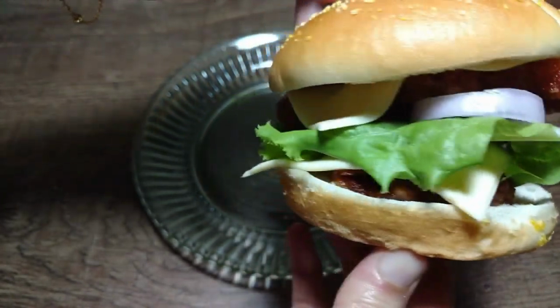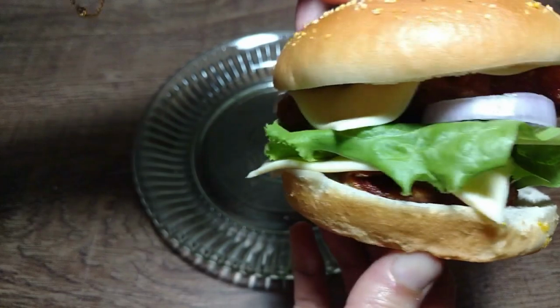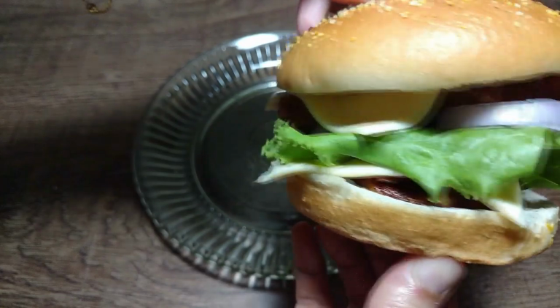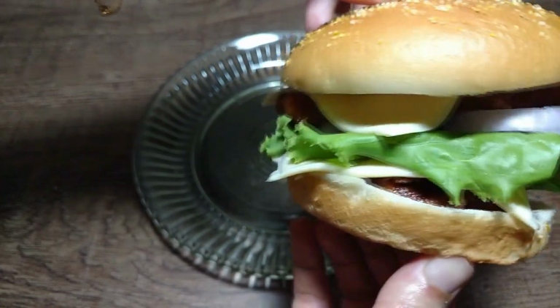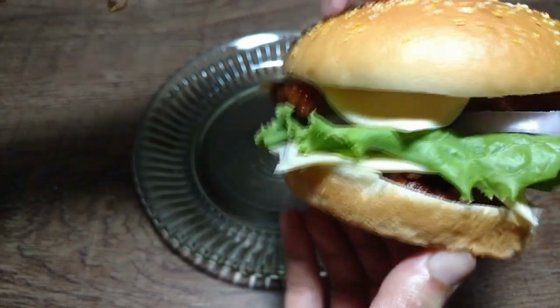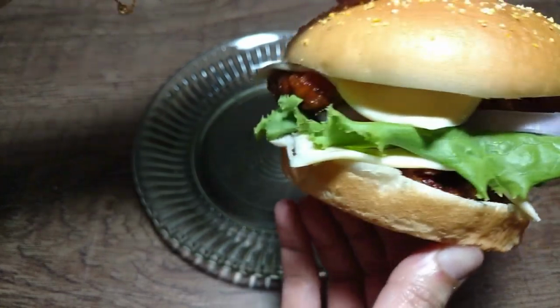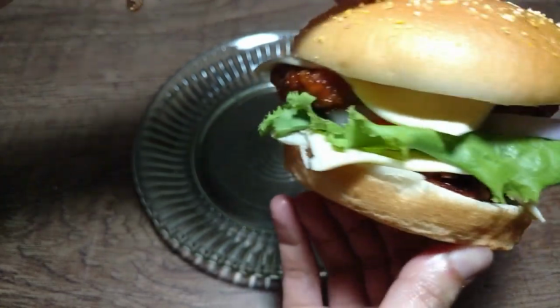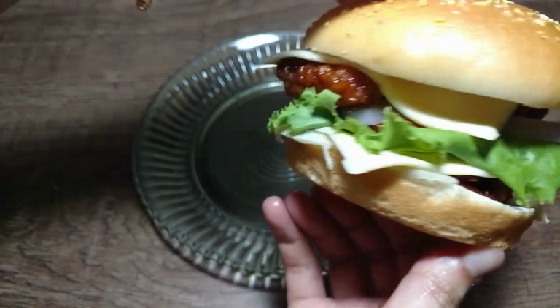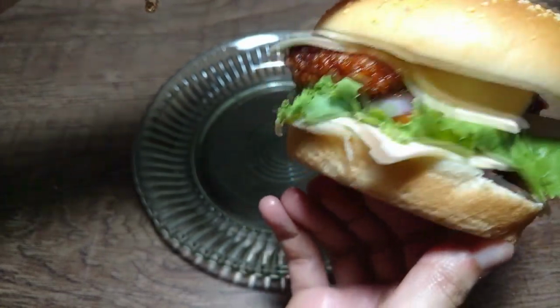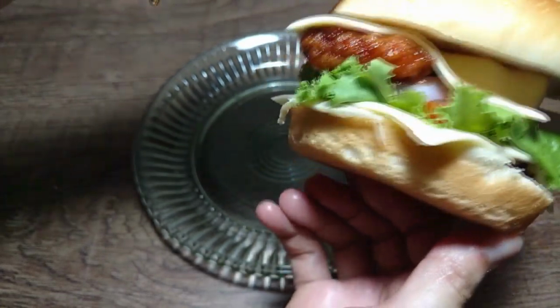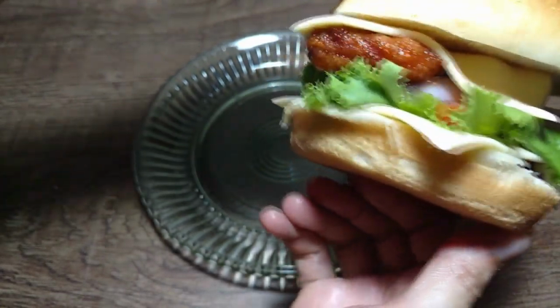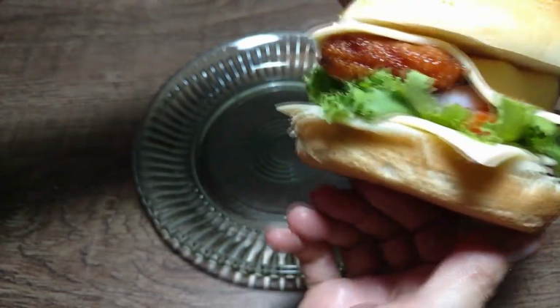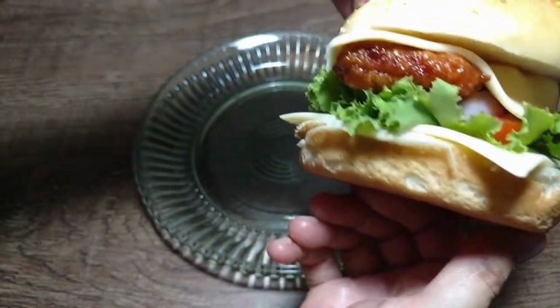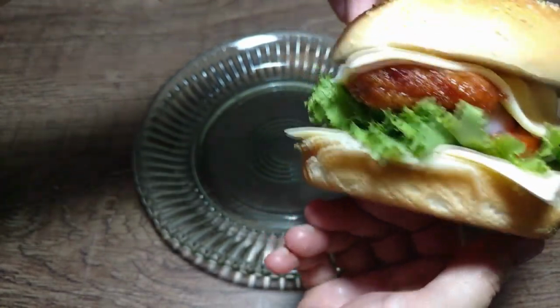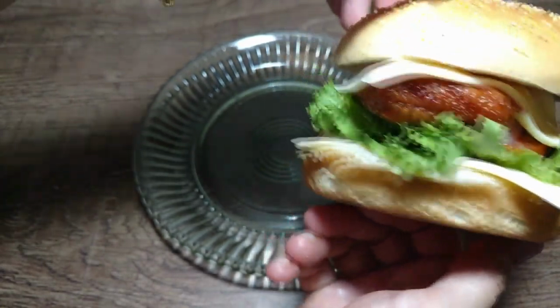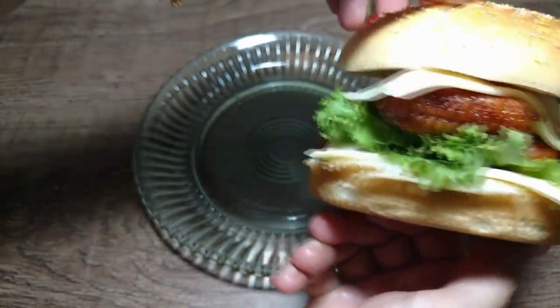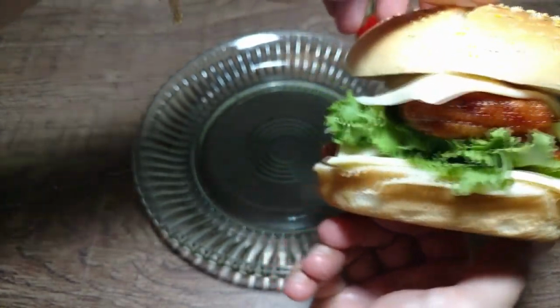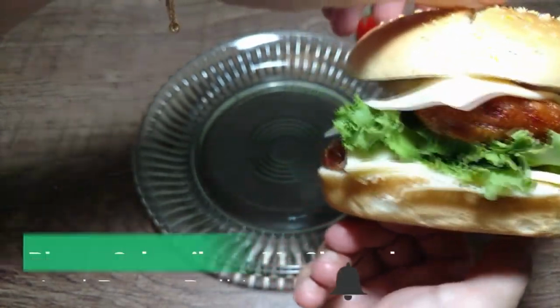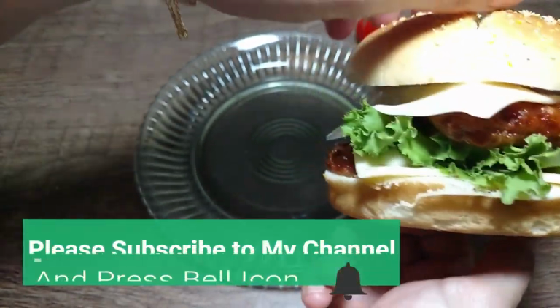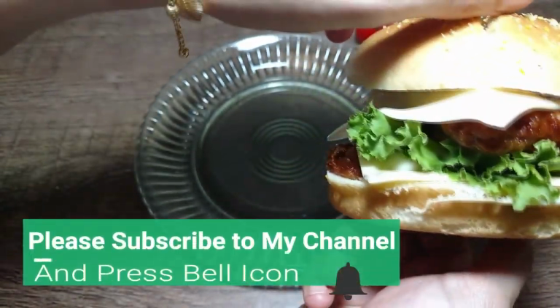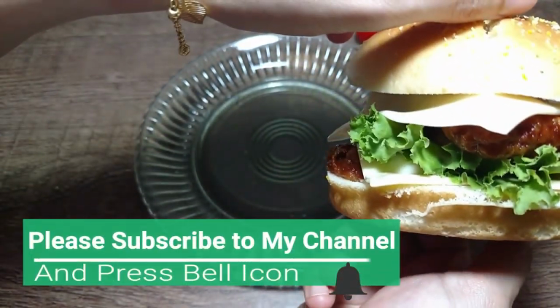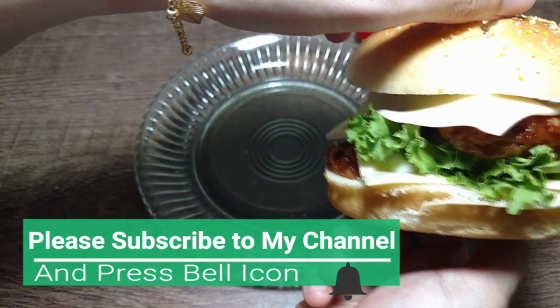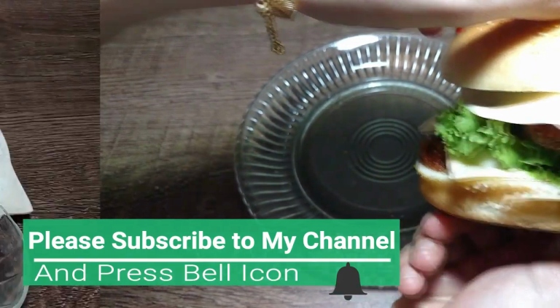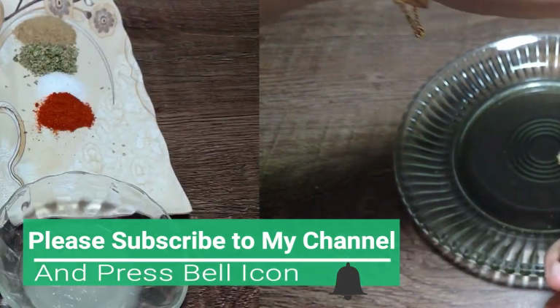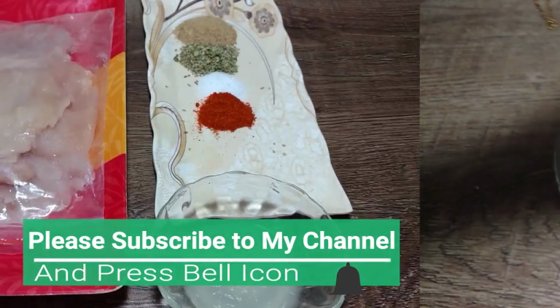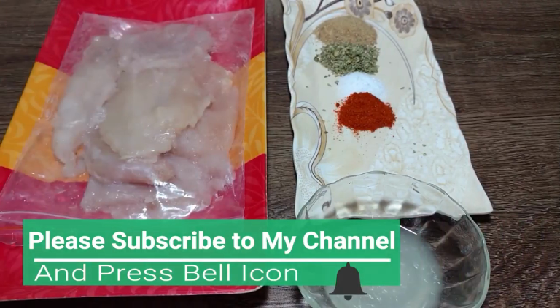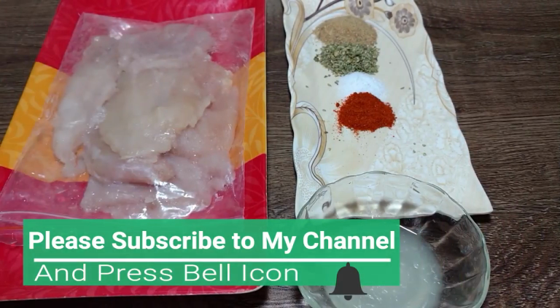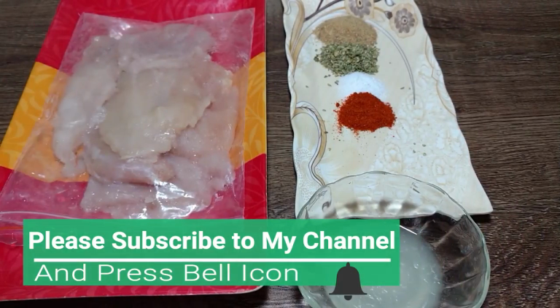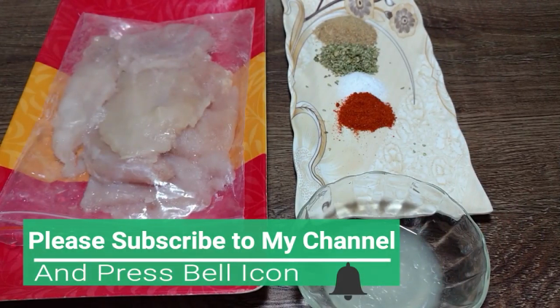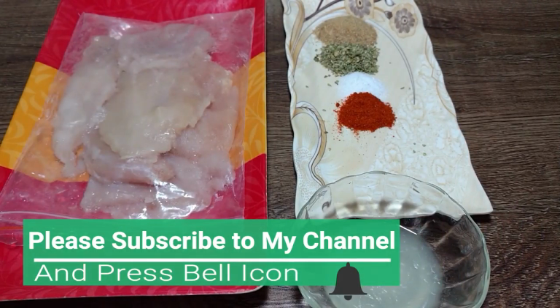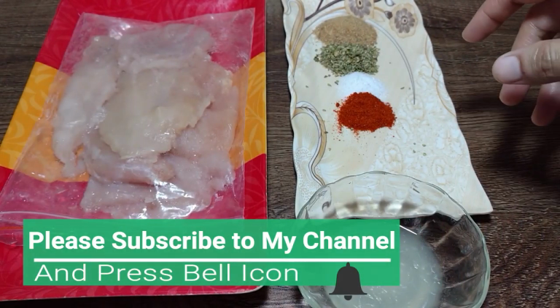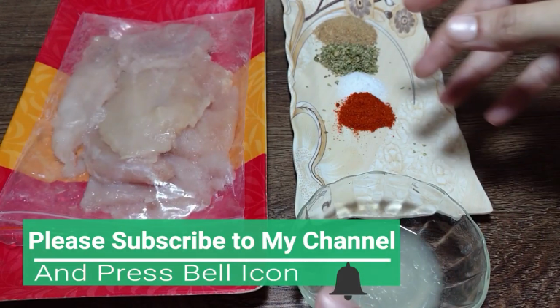This is very easy, but before watching this, I have a request for you. Please subscribe to my channel and press the bell icon so that you will be notified of my new videos.